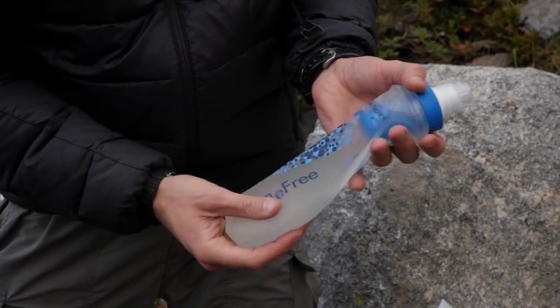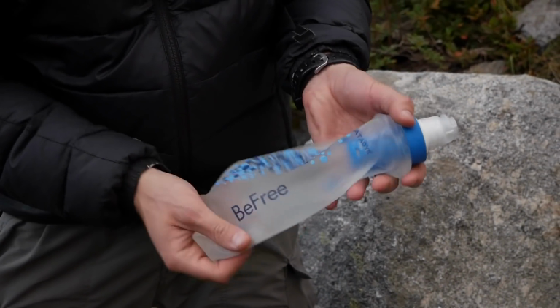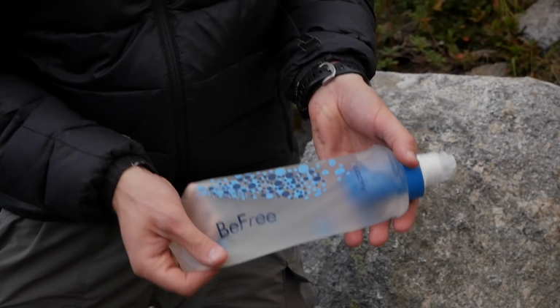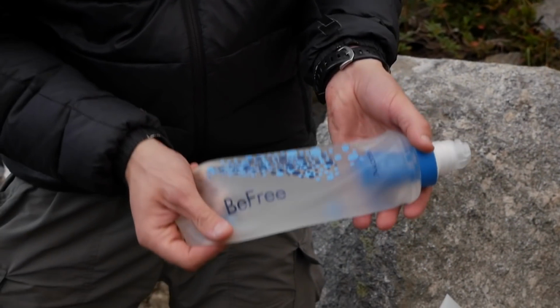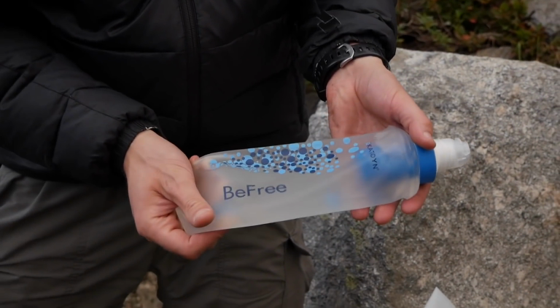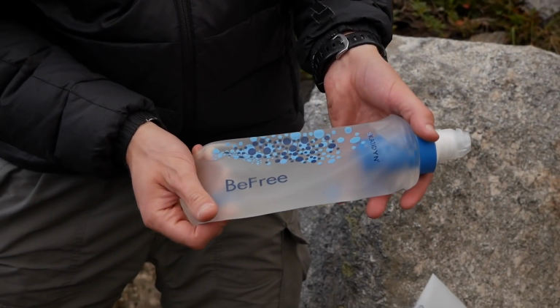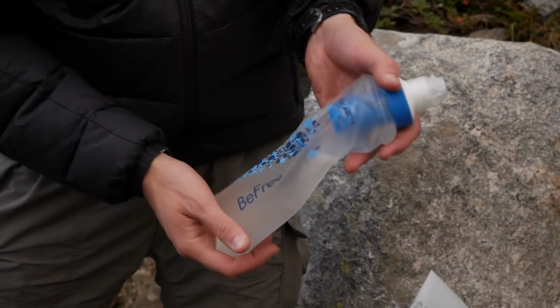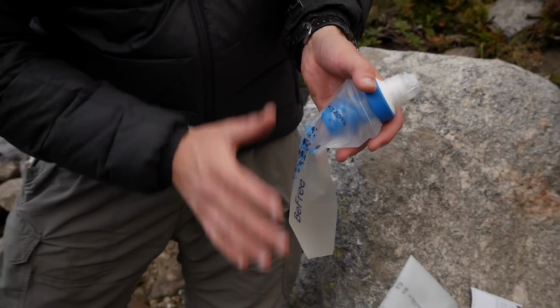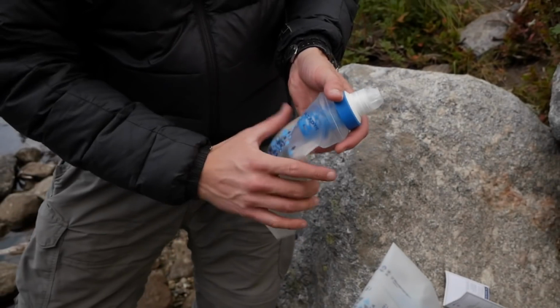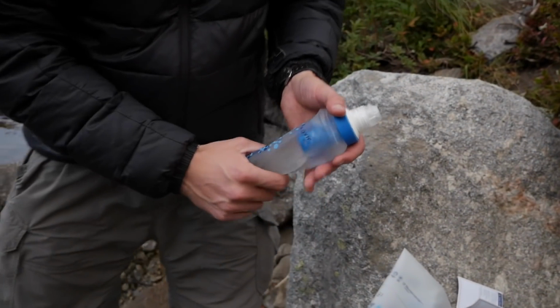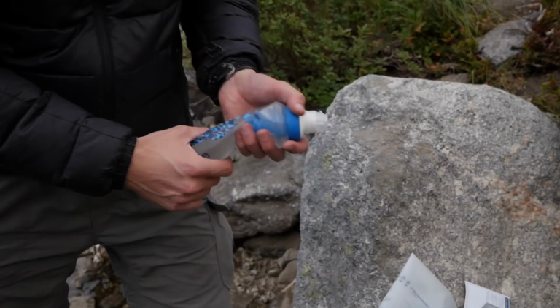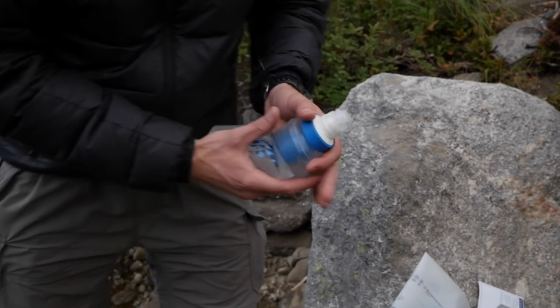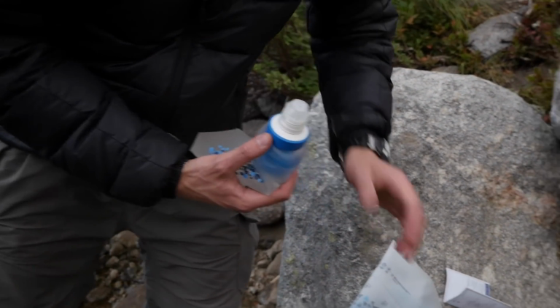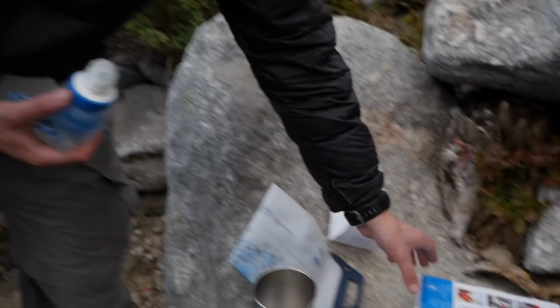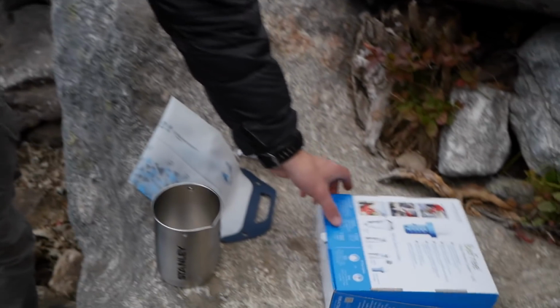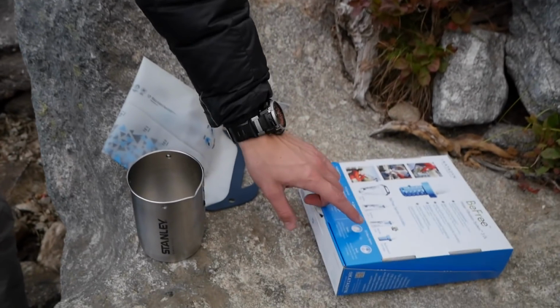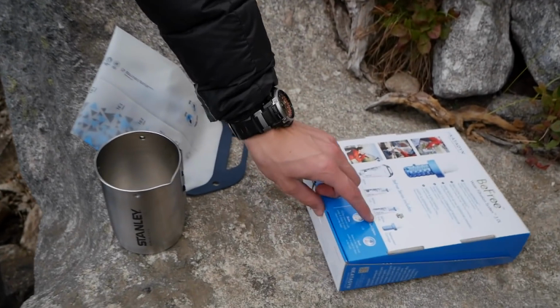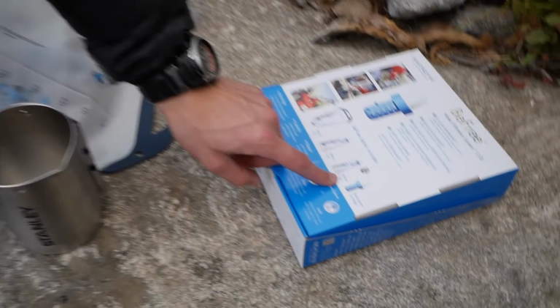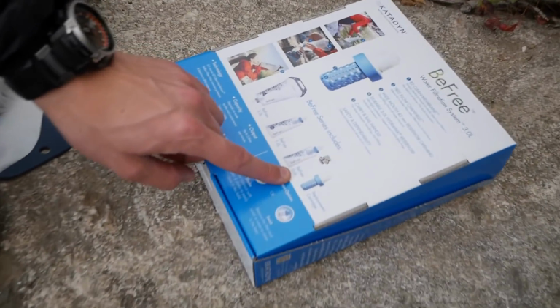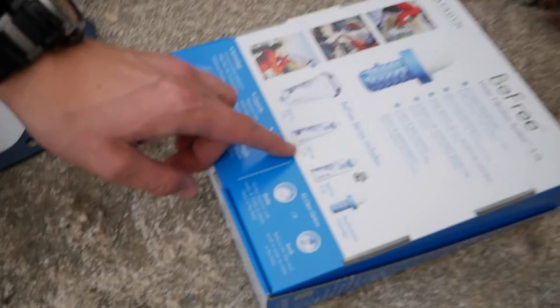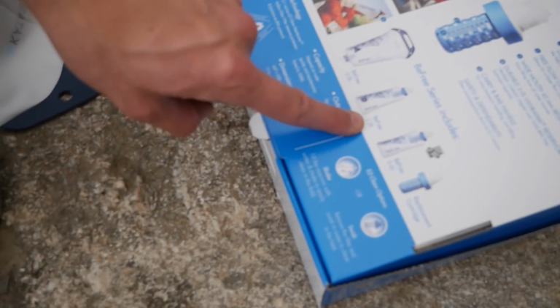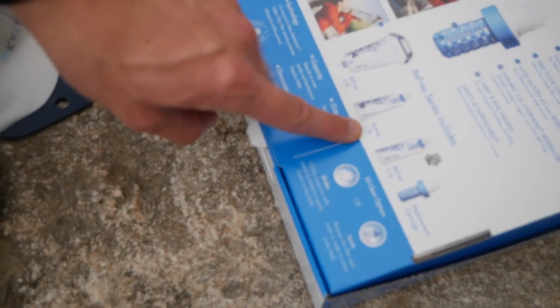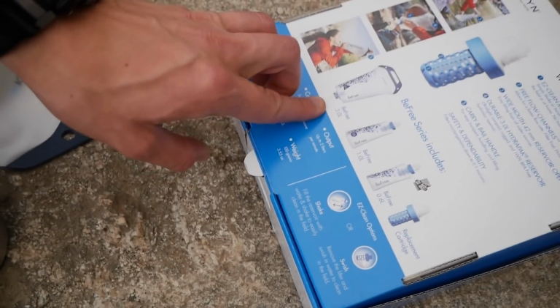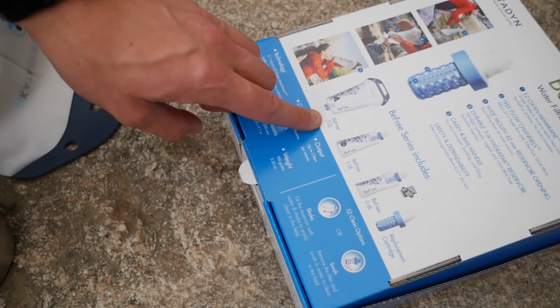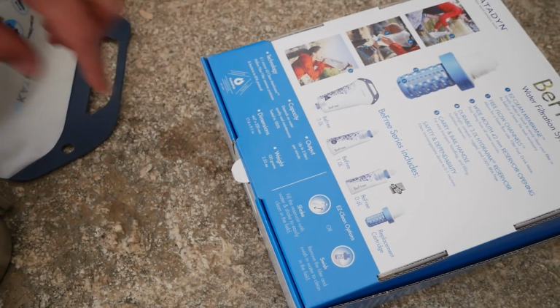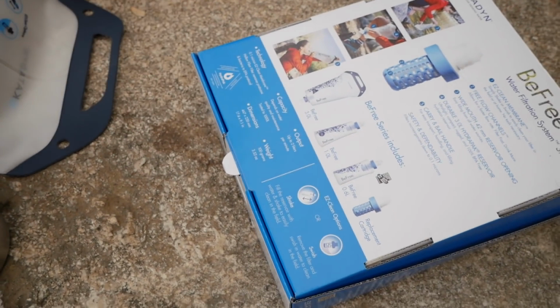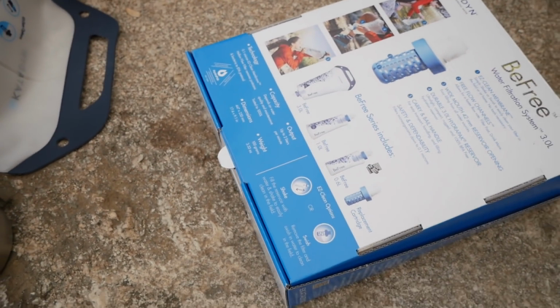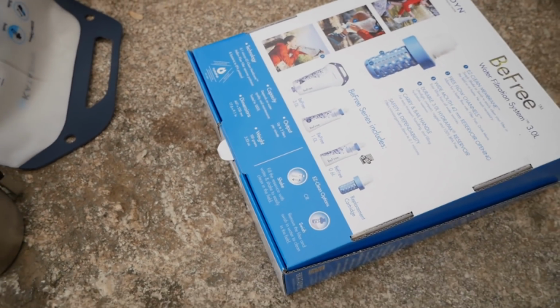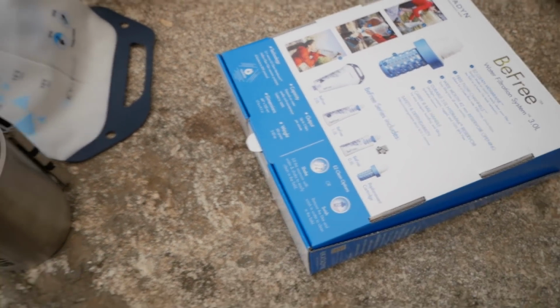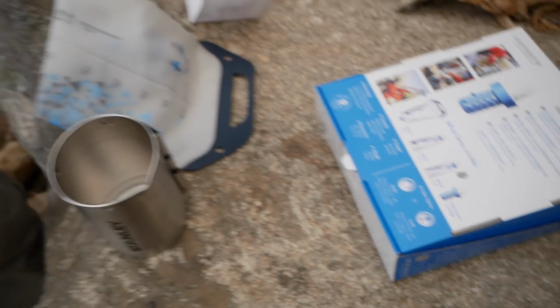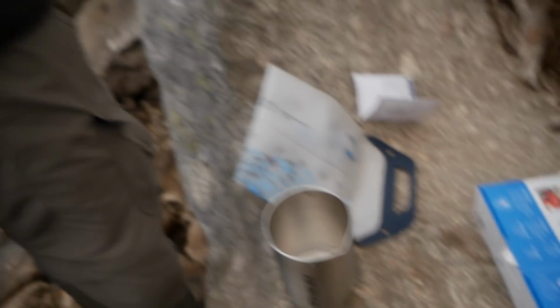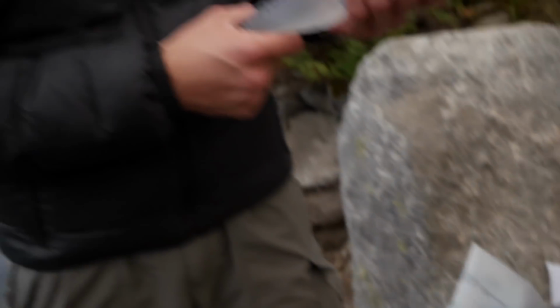We talked about how awesome this thing is. Katadyn has since come out with a couple of different versions — they now have a 0.6 liter, a 1 liter, and this 3 liter version. So we've got all of them and we've been using them for quite a long time.